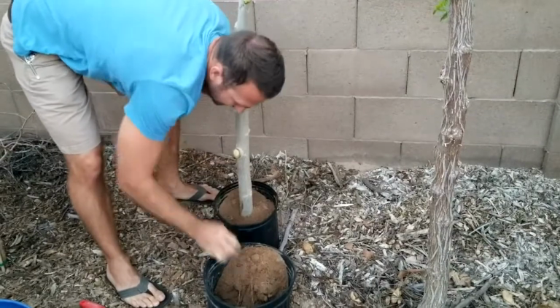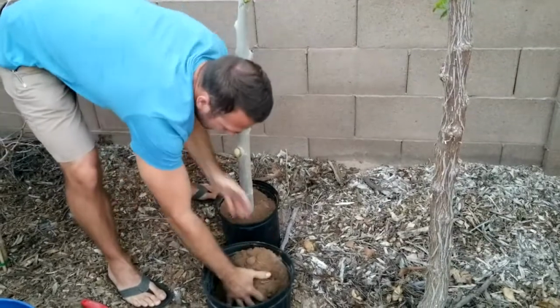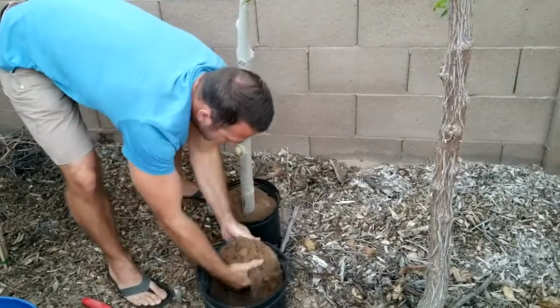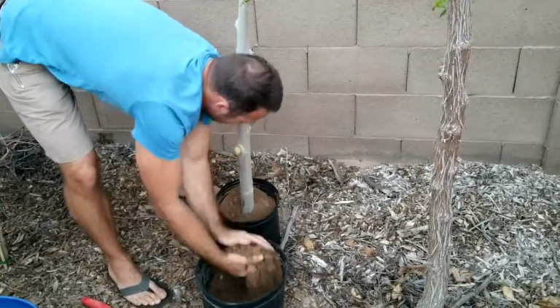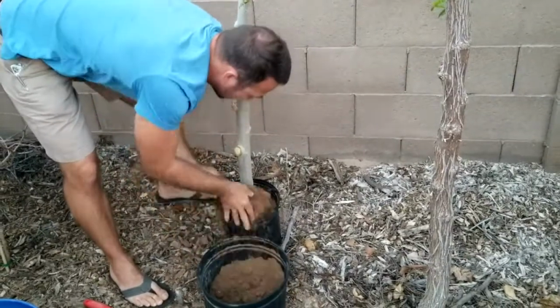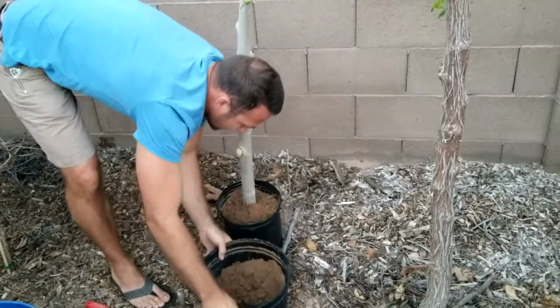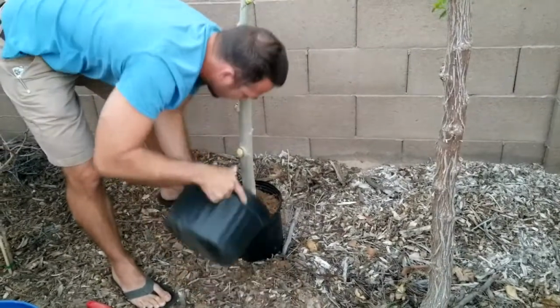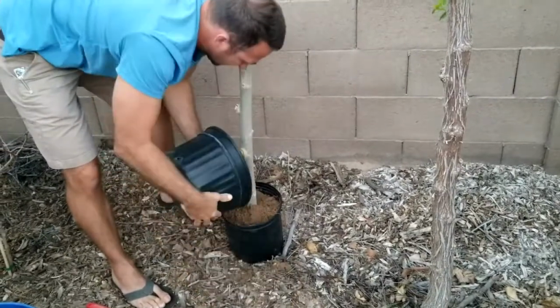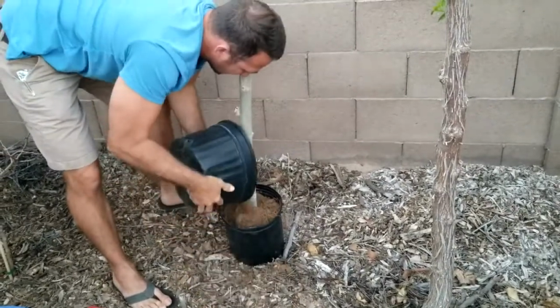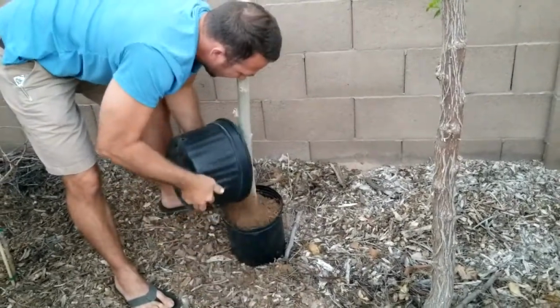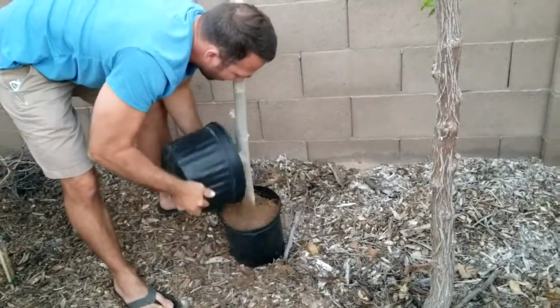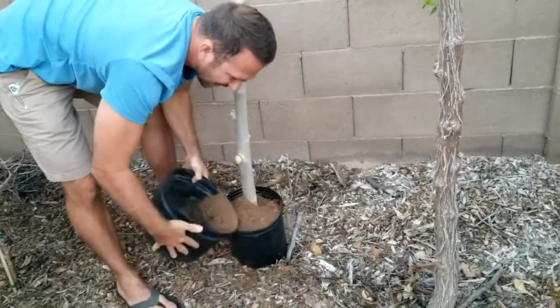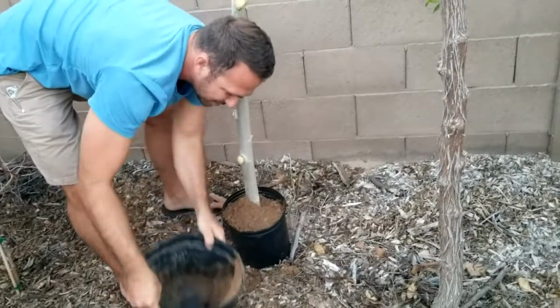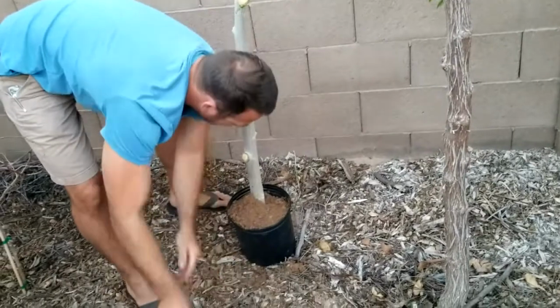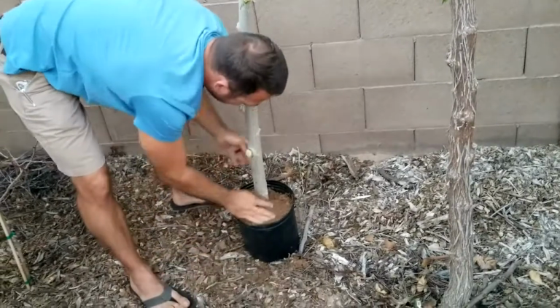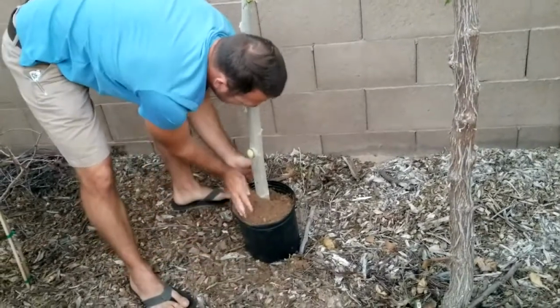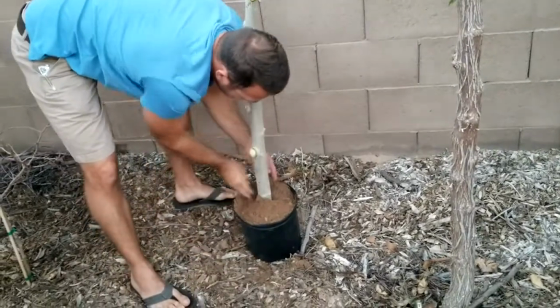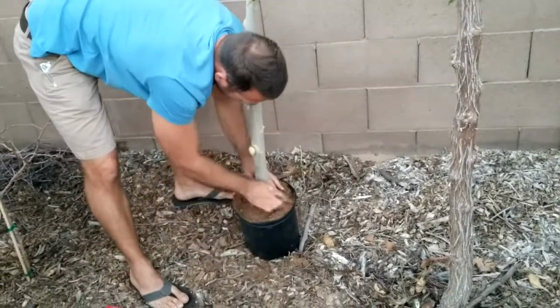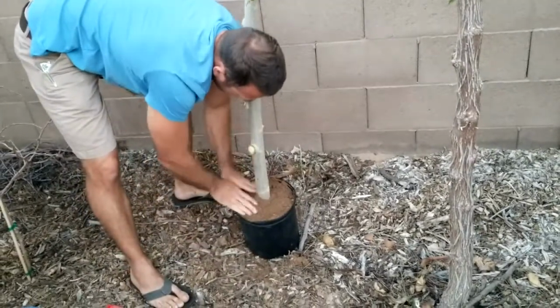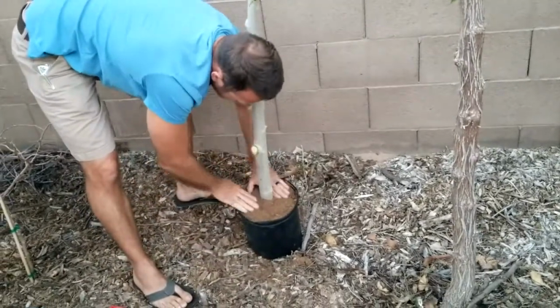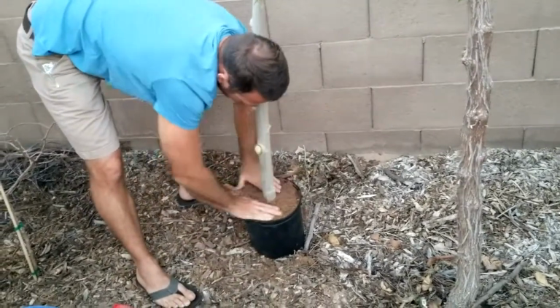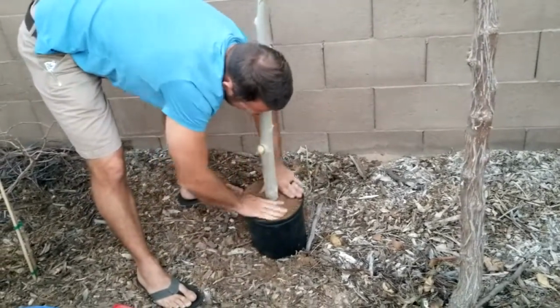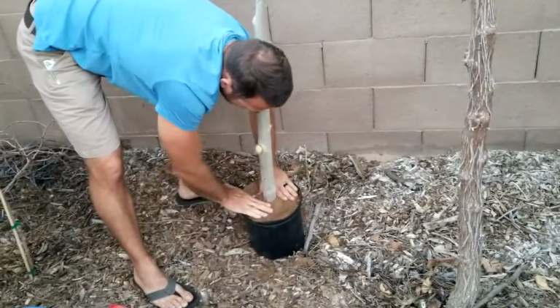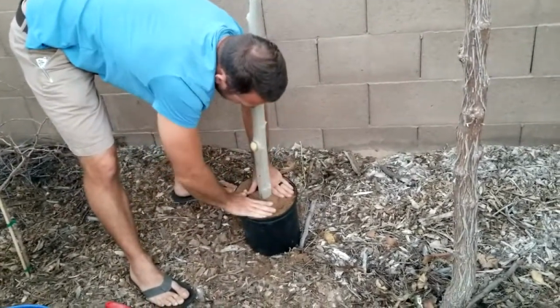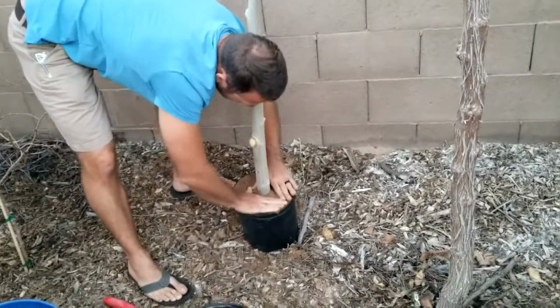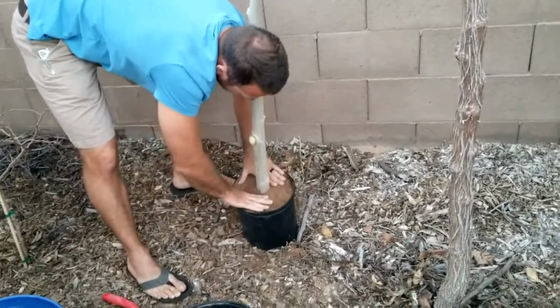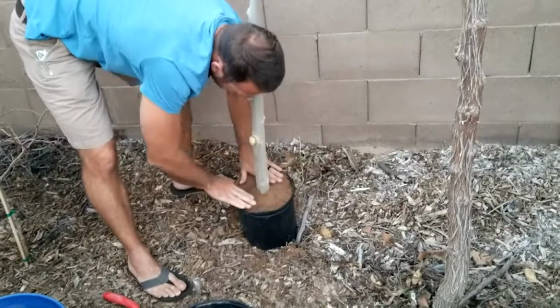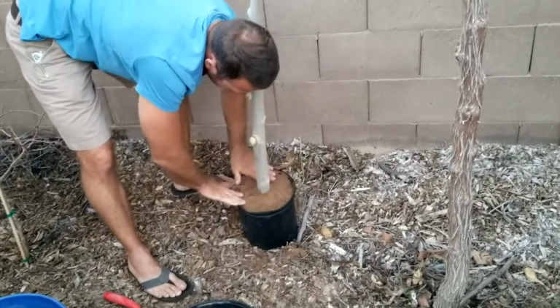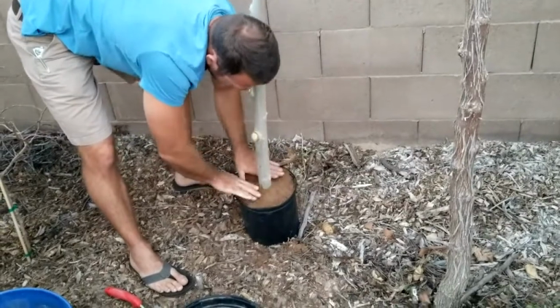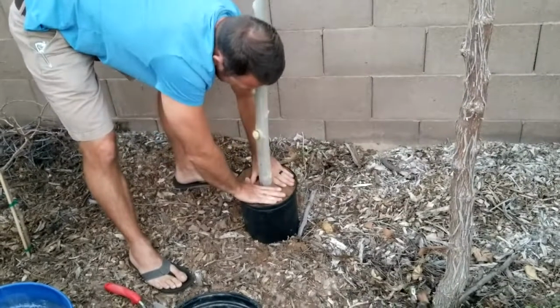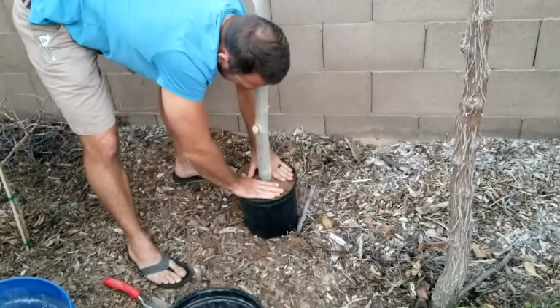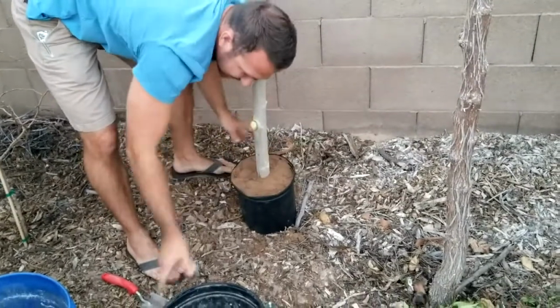Keep that baby centered in there, and if you want, you can add a little bit of compost and mulch in there, and that should be good. Now don't pack it in or anything, just leave it loose.